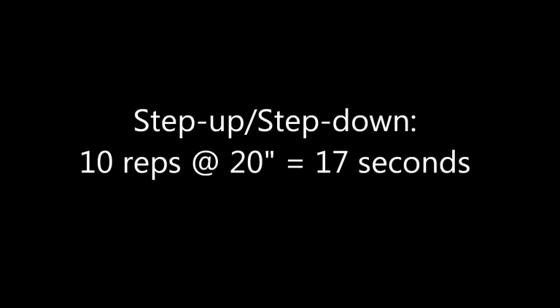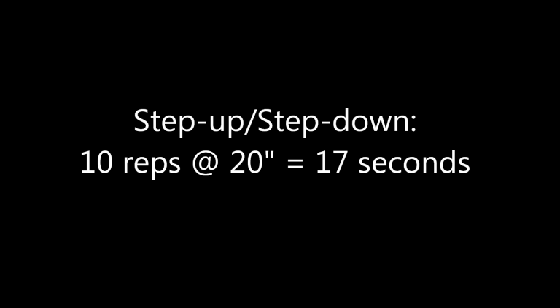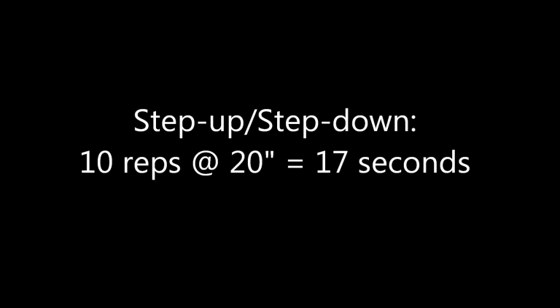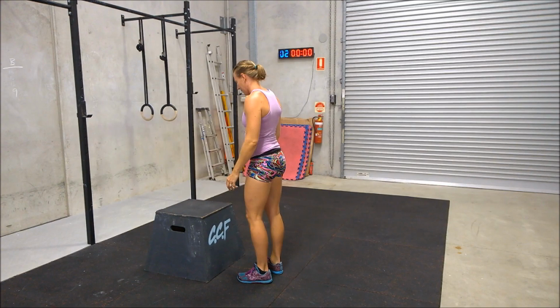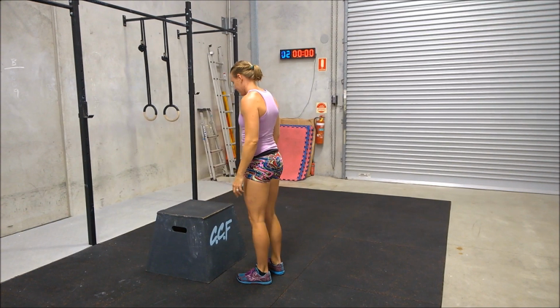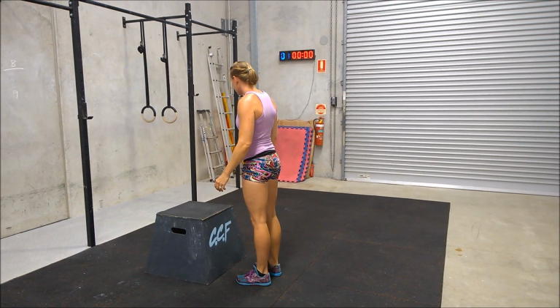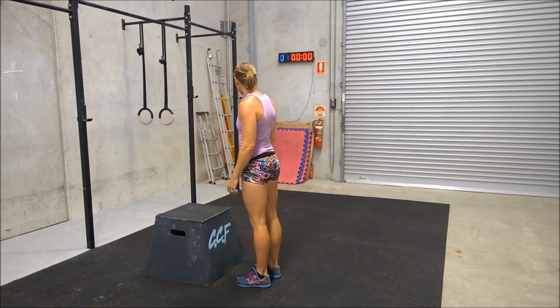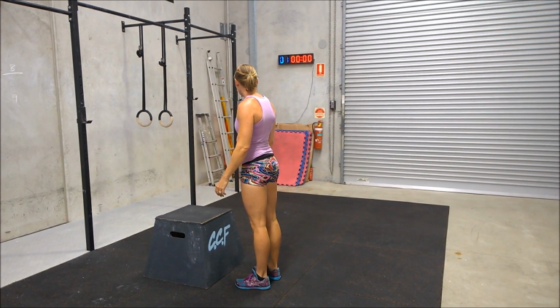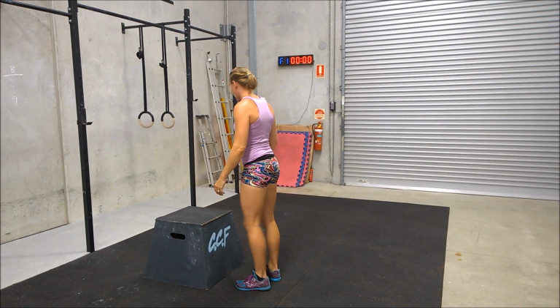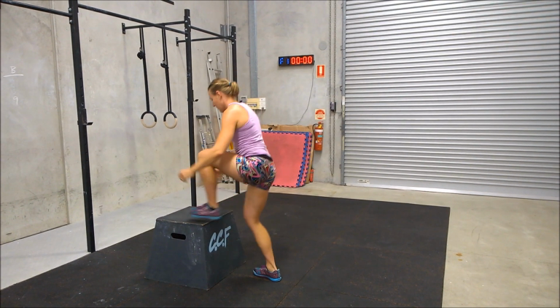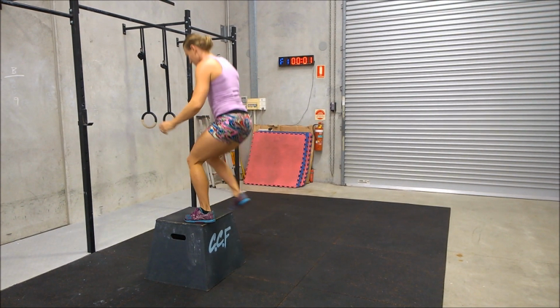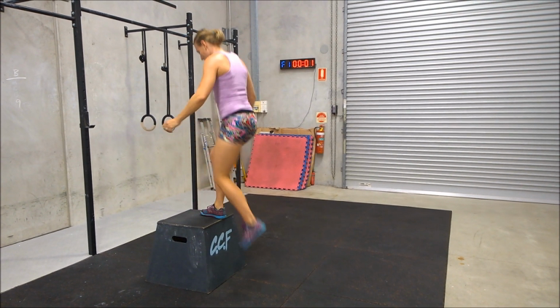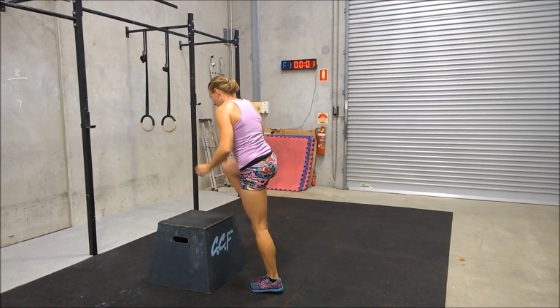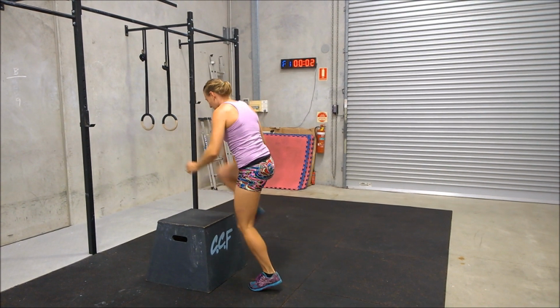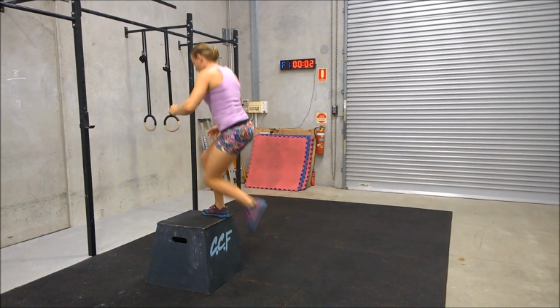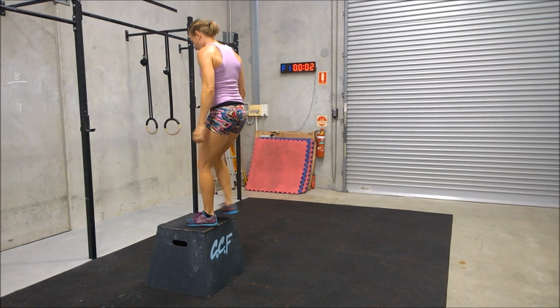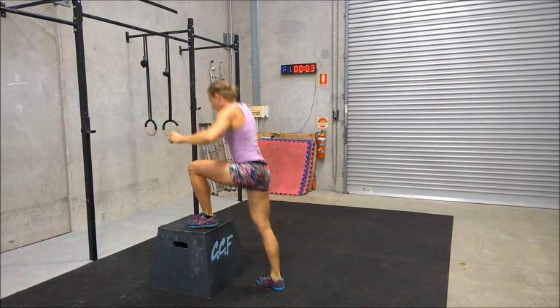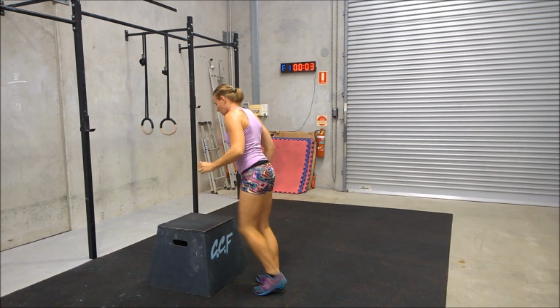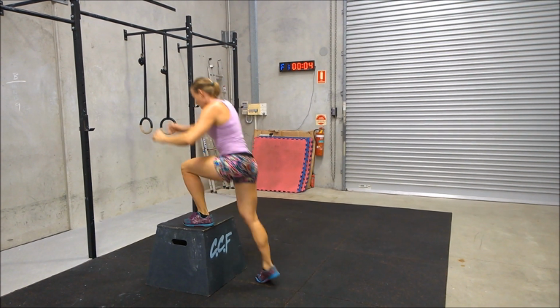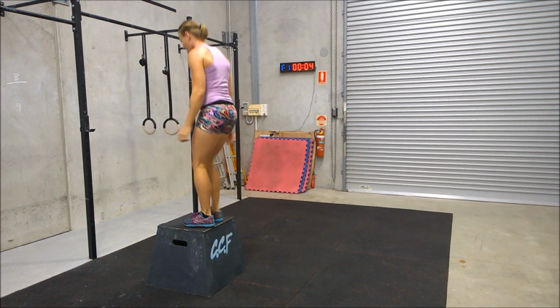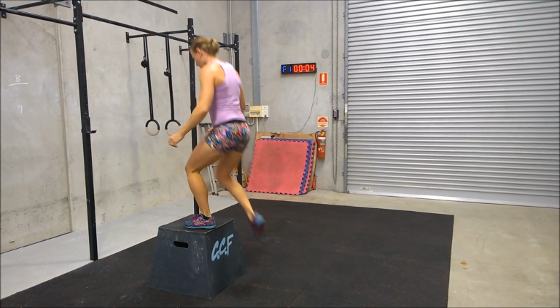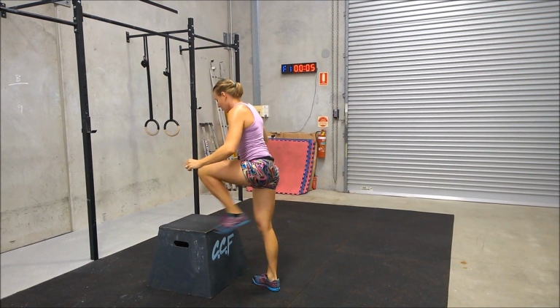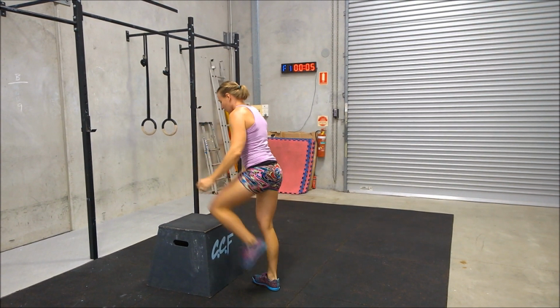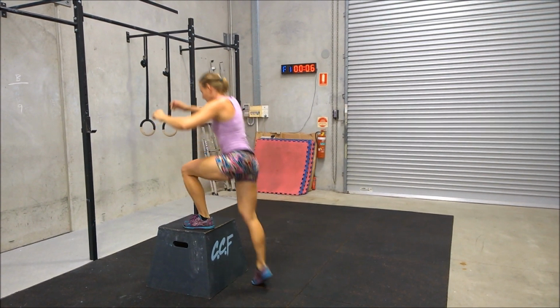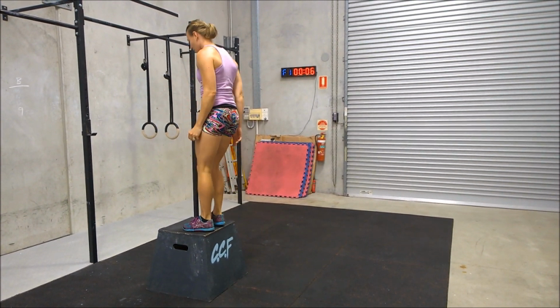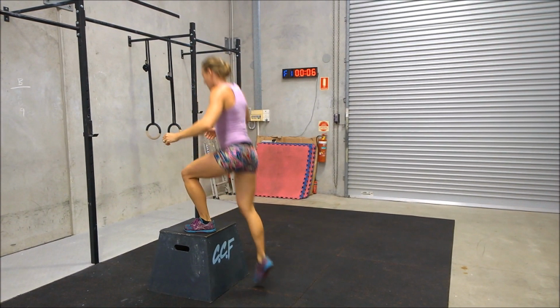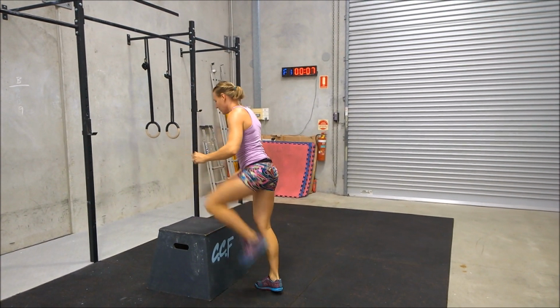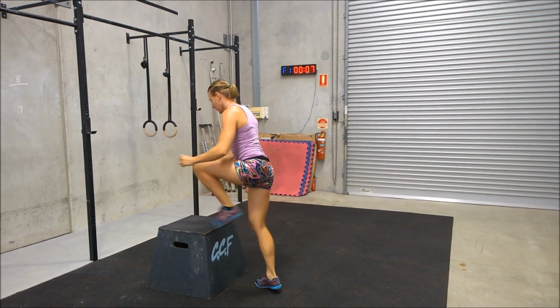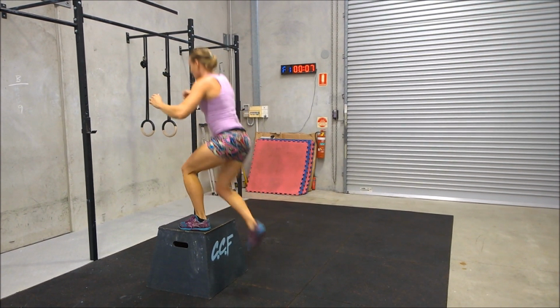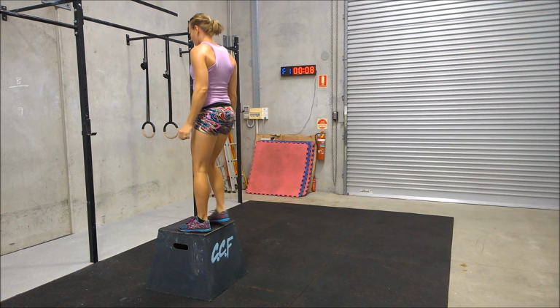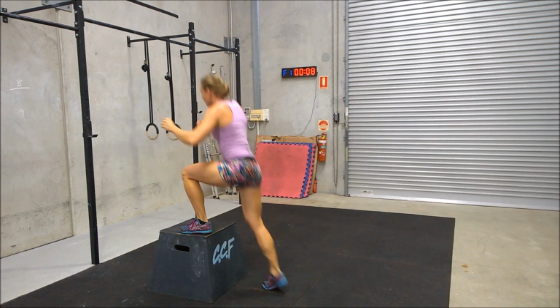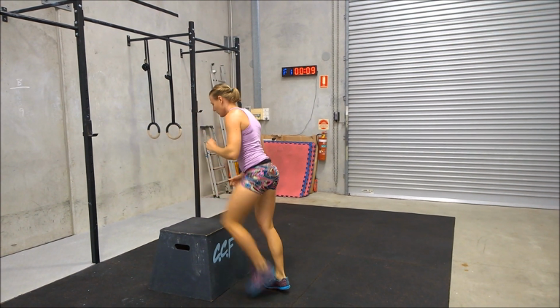We've got Marie demonstrating the three different versions on a 20-inch box for 10 reps, and as you'll see in the video, there is only one second difference across the three different versions.